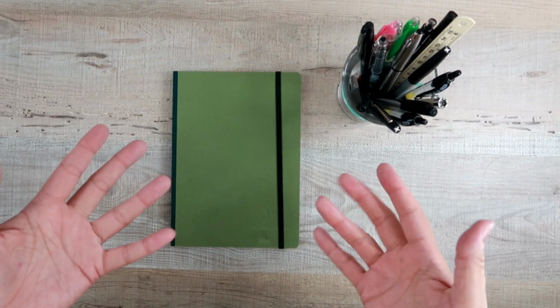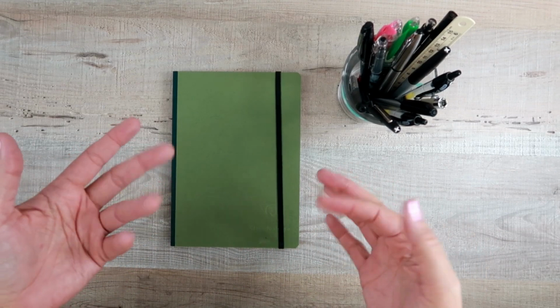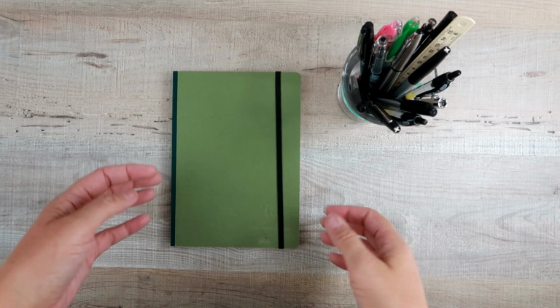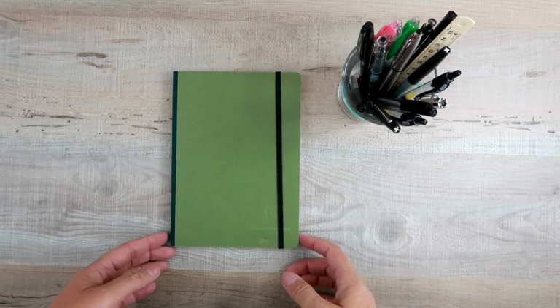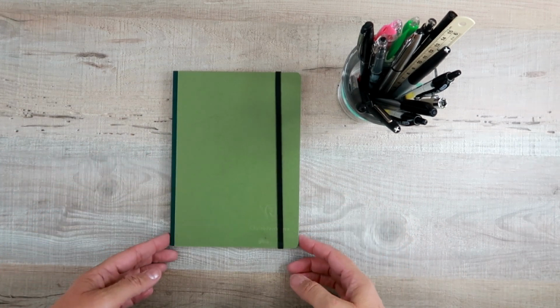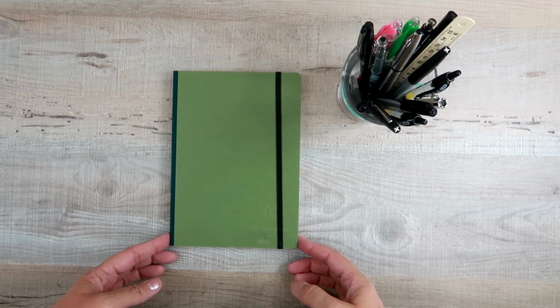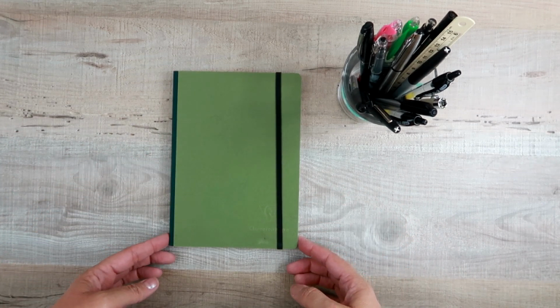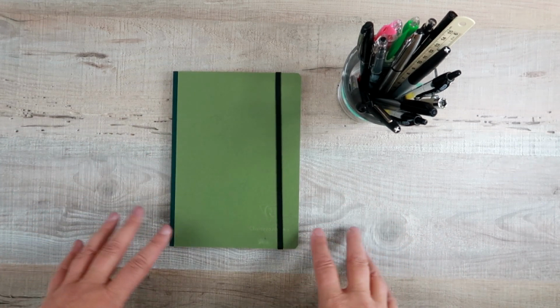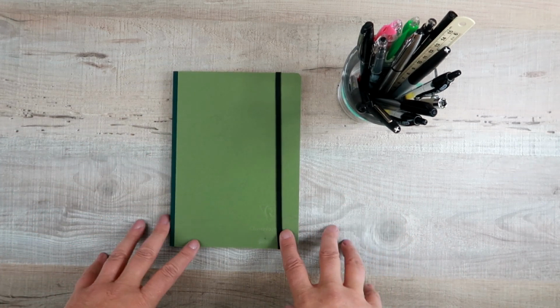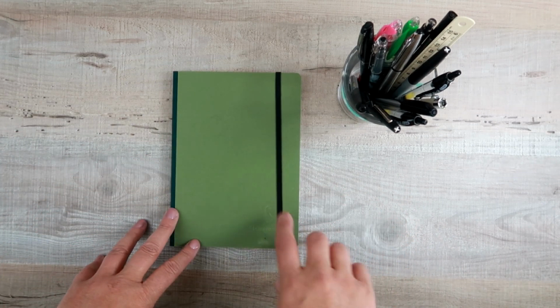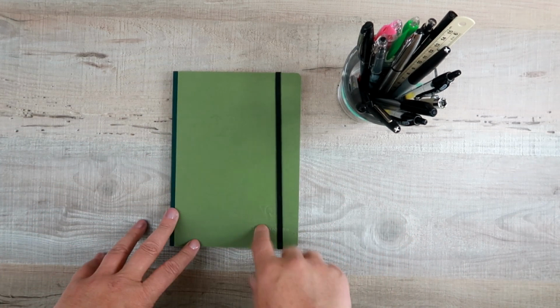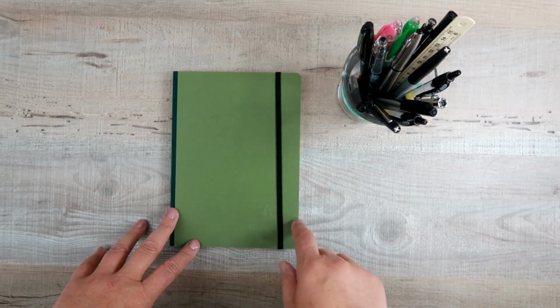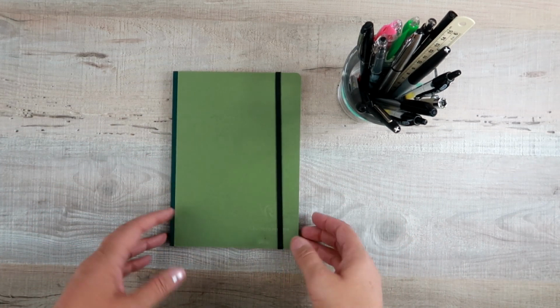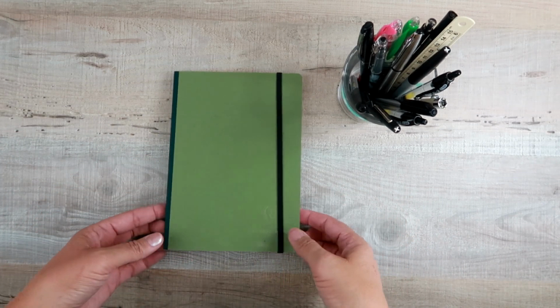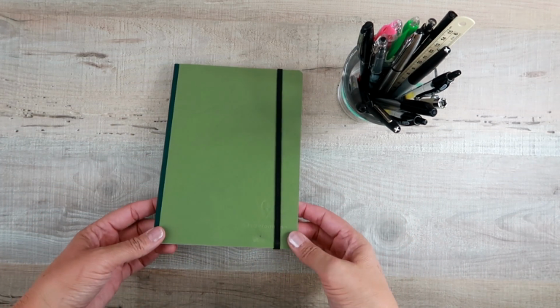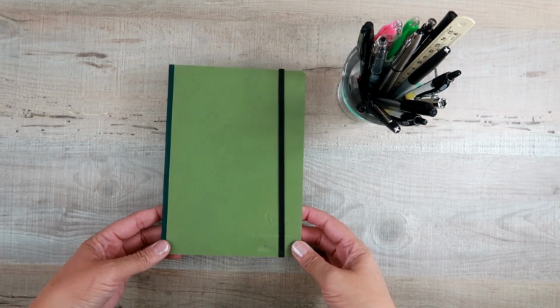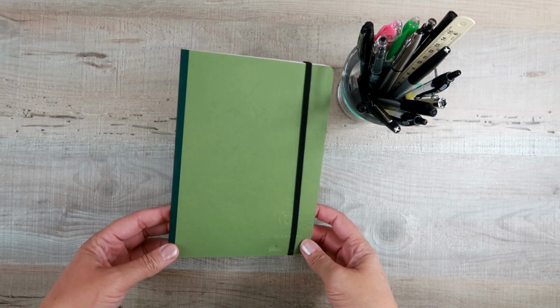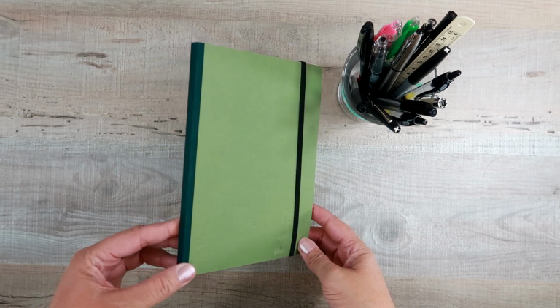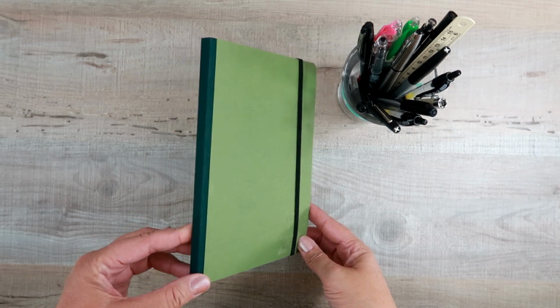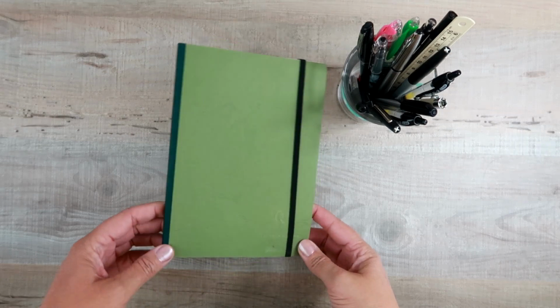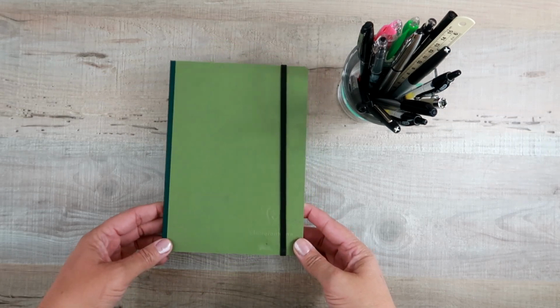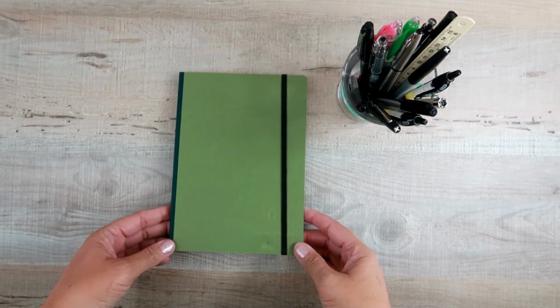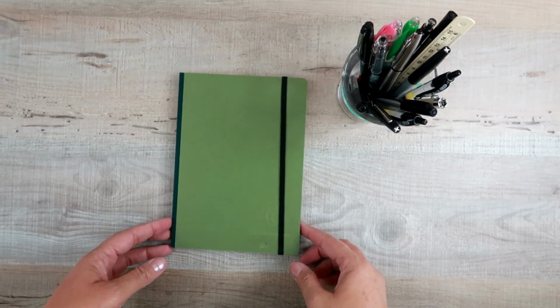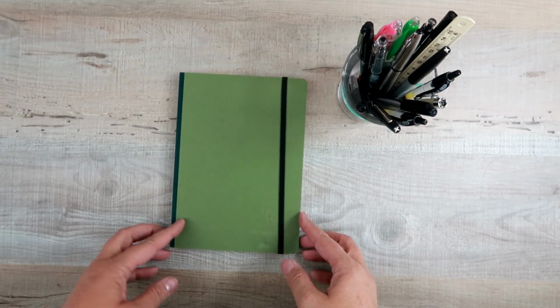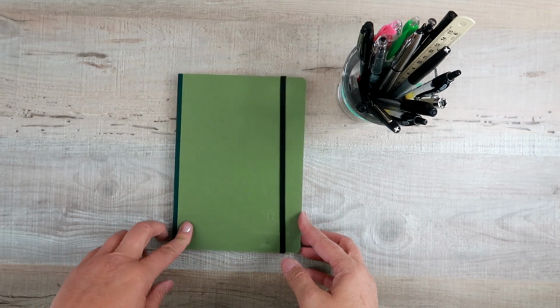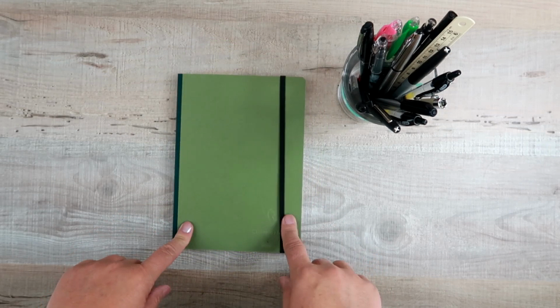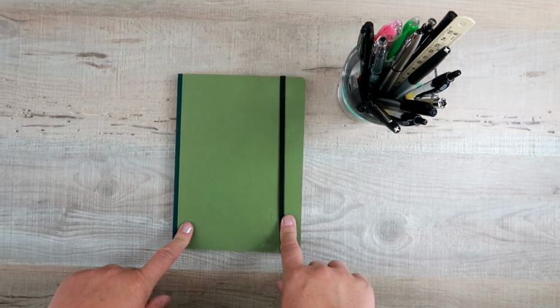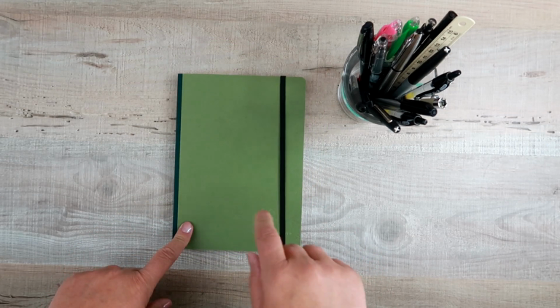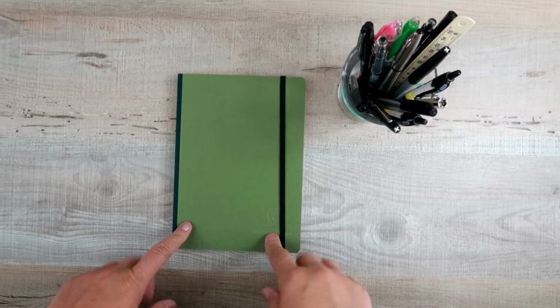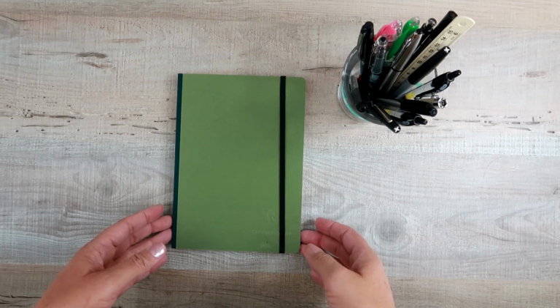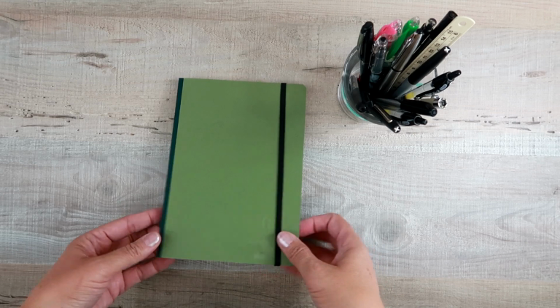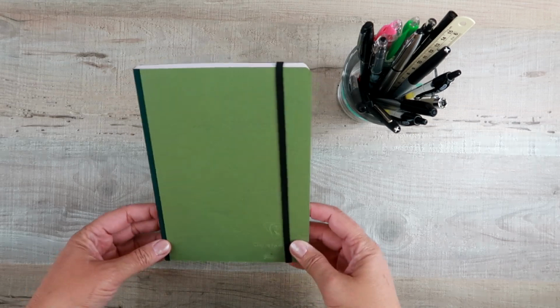Hey nerds, this is Pam coming to you from Stationery Nerd. Today we're going to look at the Clairefontaine cloth-bound basic notebook. It is soft cover, so let's take a look inside and see what we have.